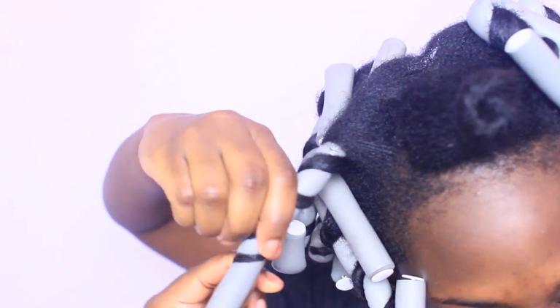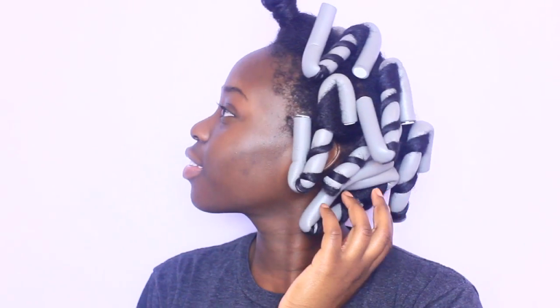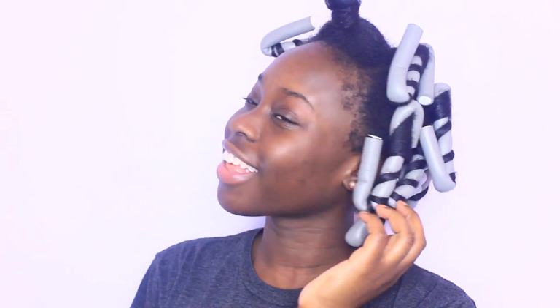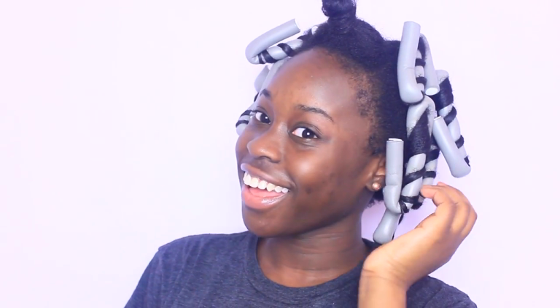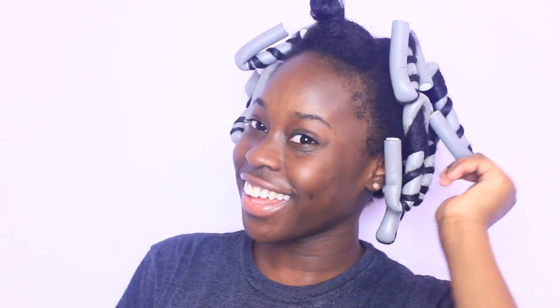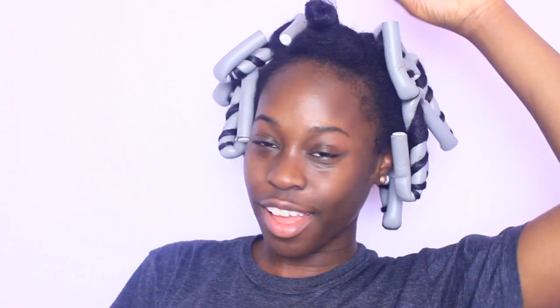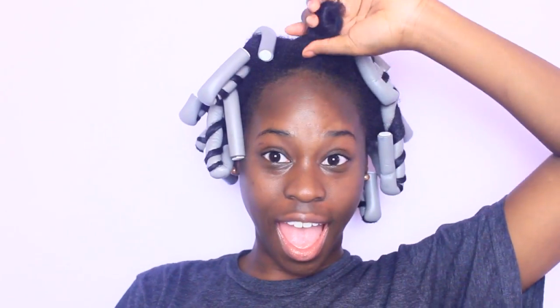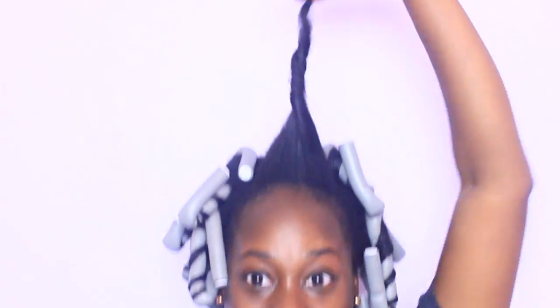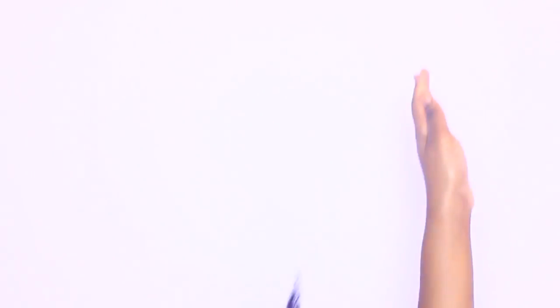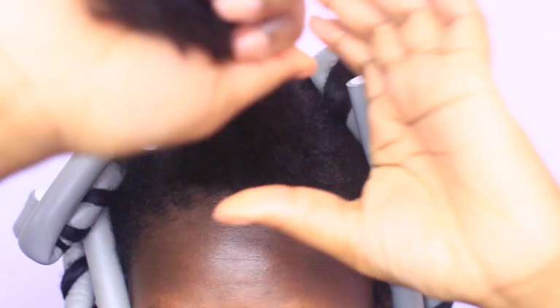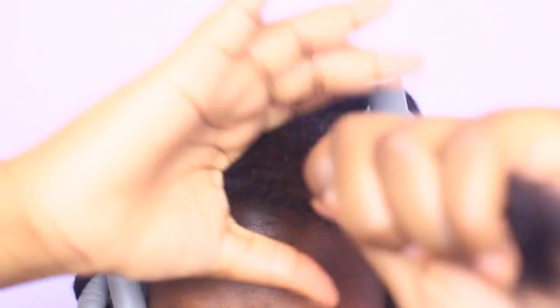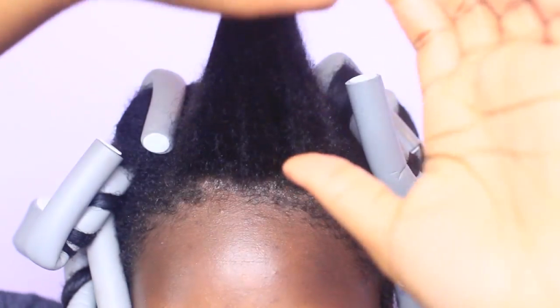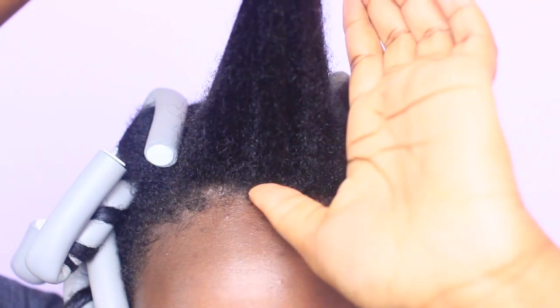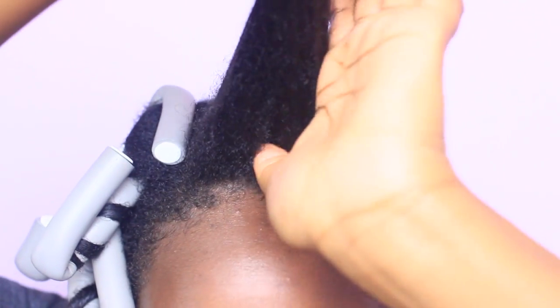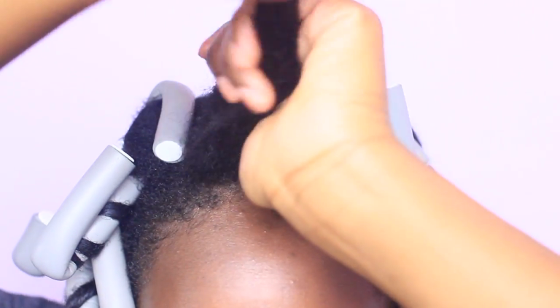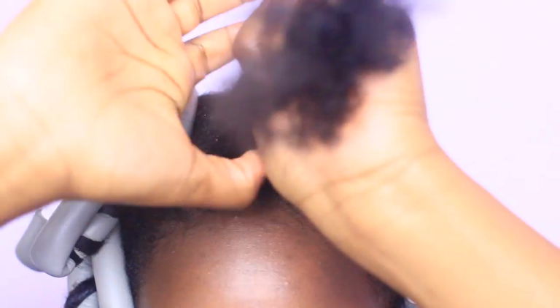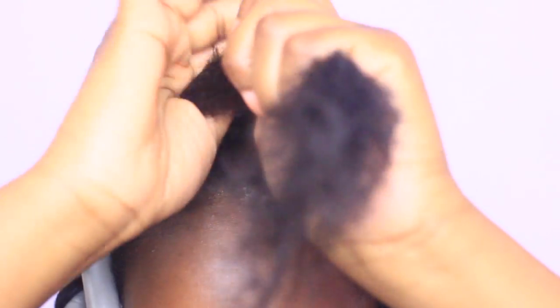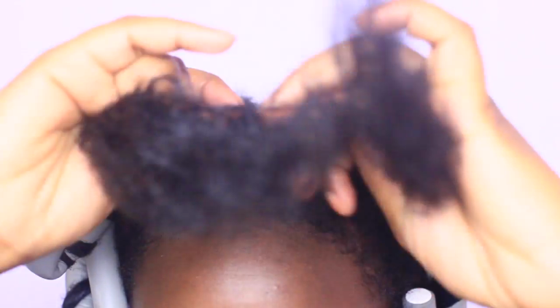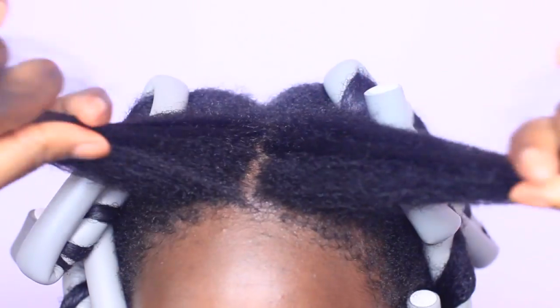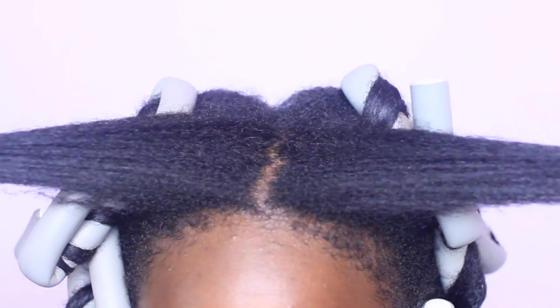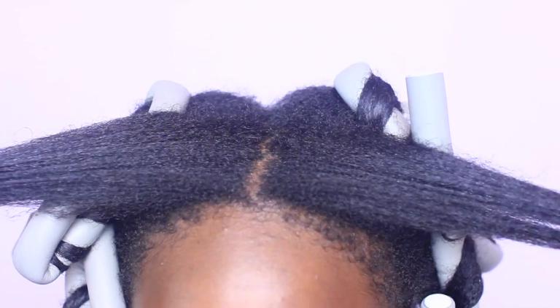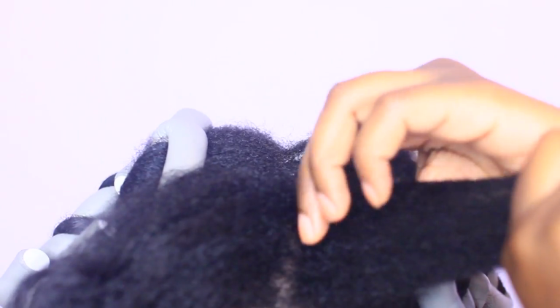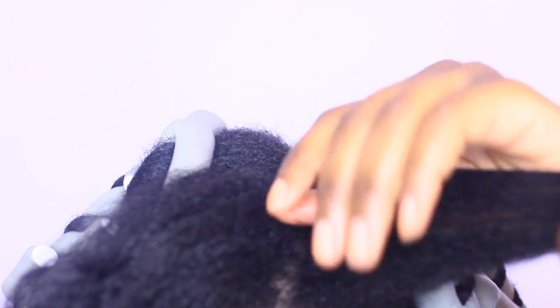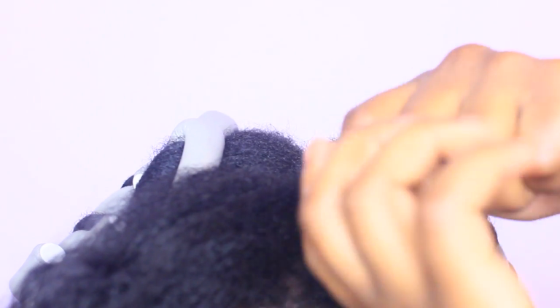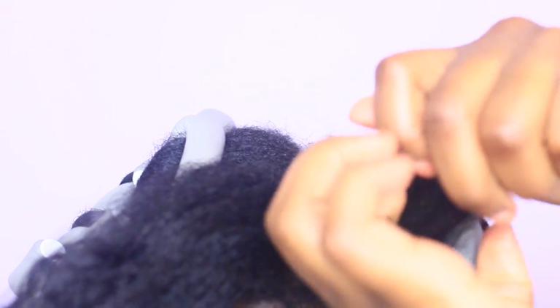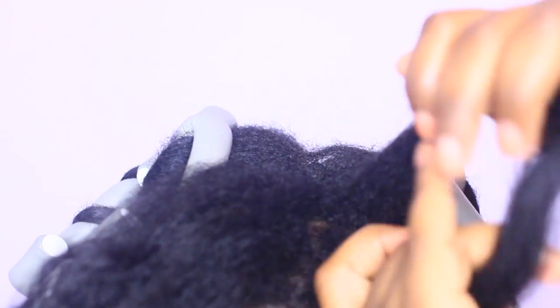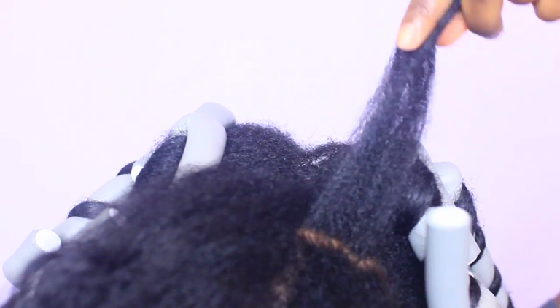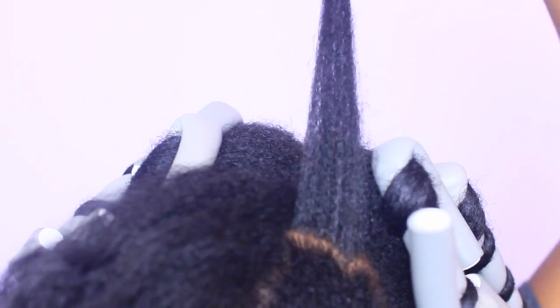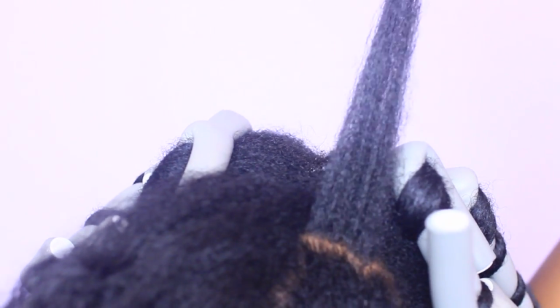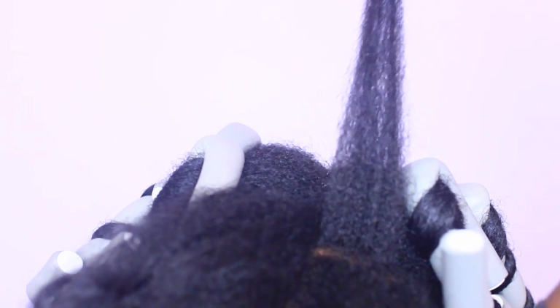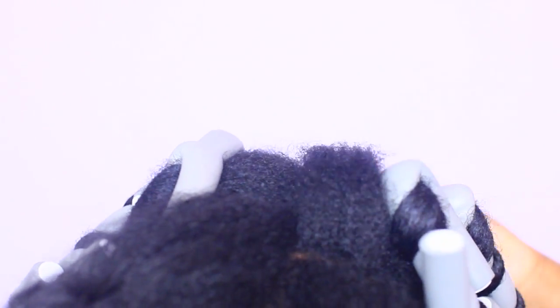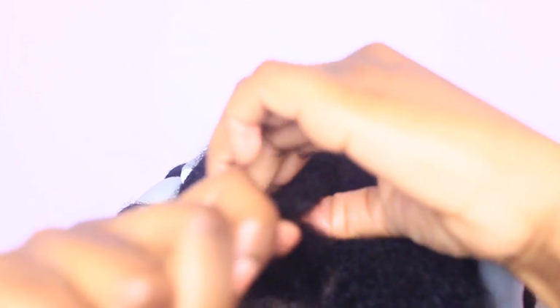12 flexi rods later, it's time to work on the bangs. Begin by parting your bang down the middle, separating it into two equal parts. Then separating a small sized section from each side of the part.